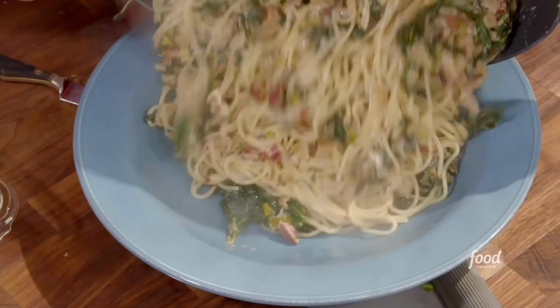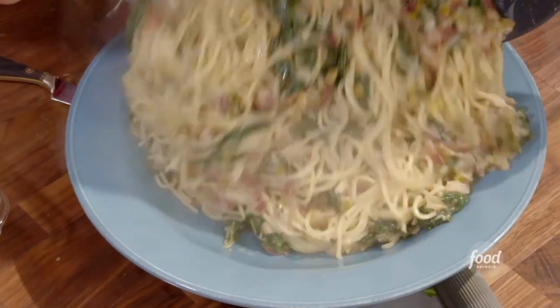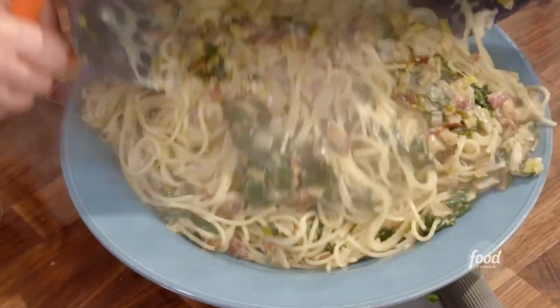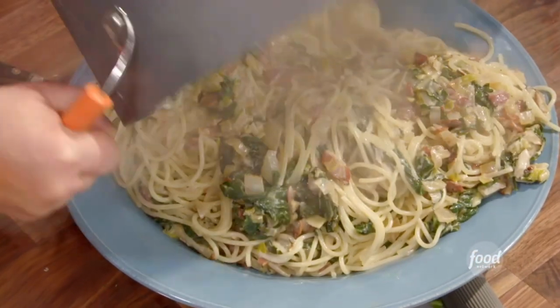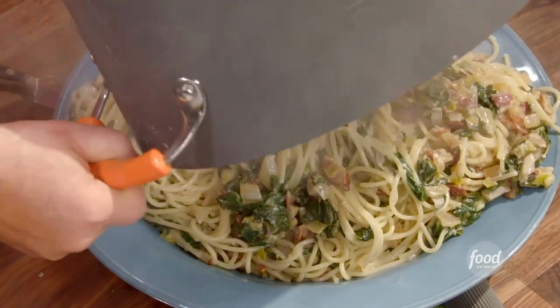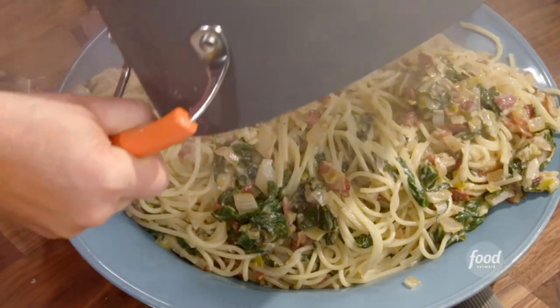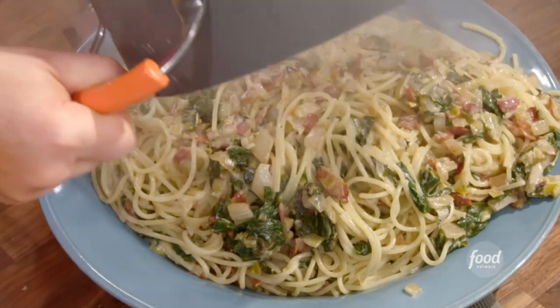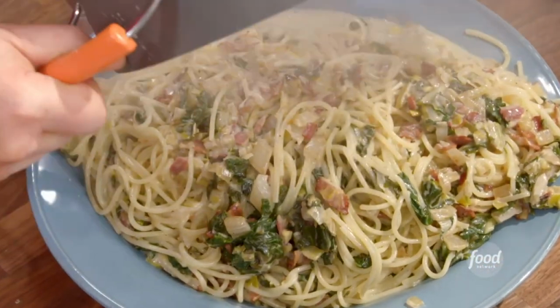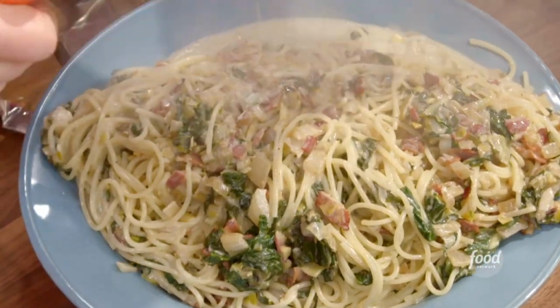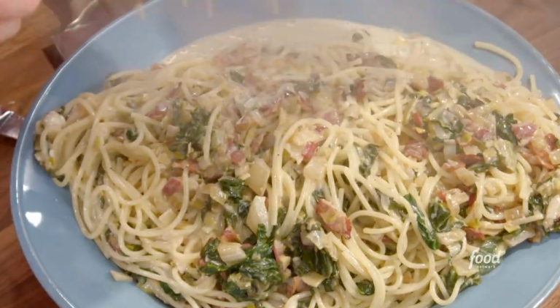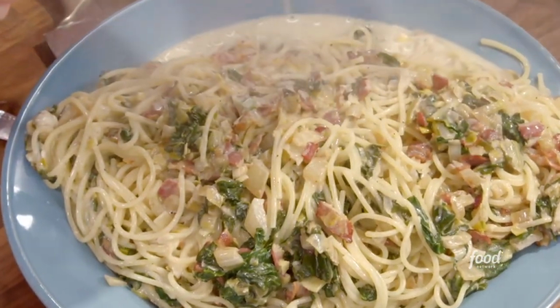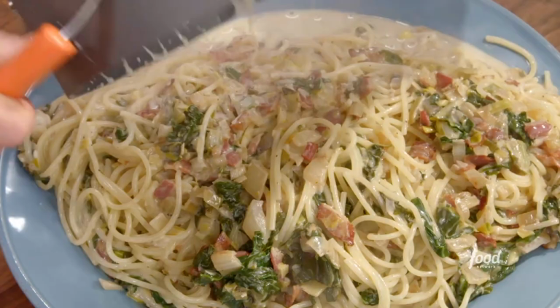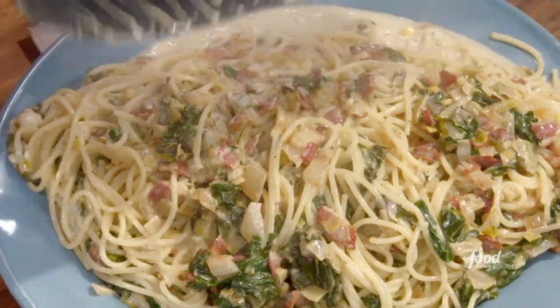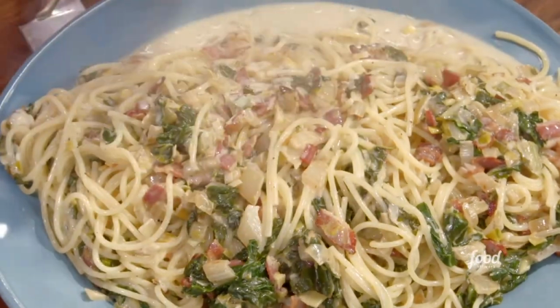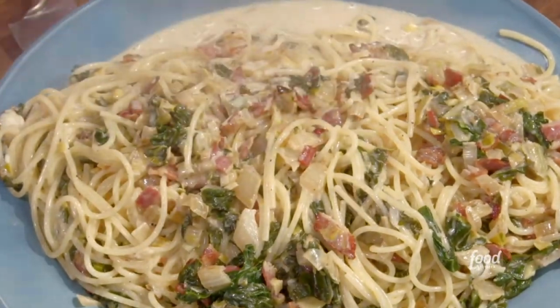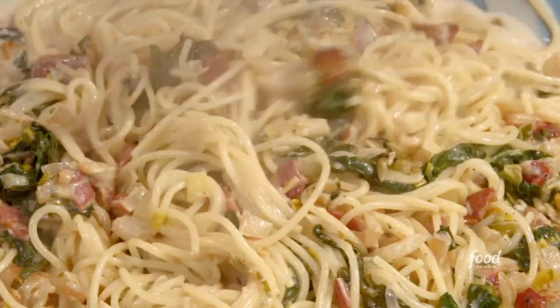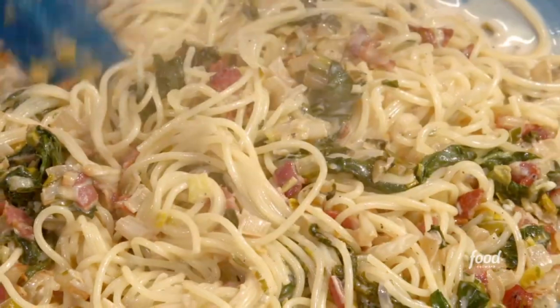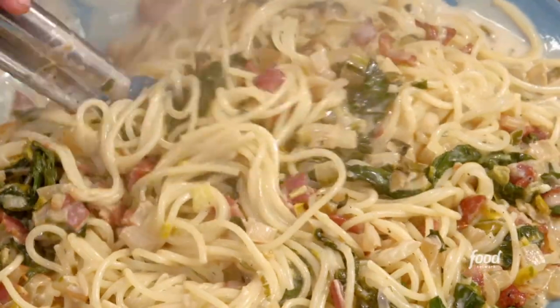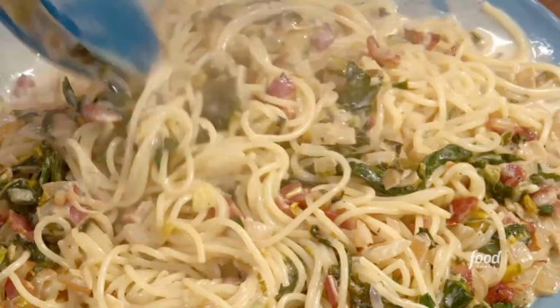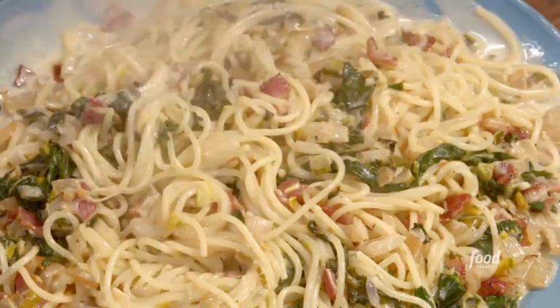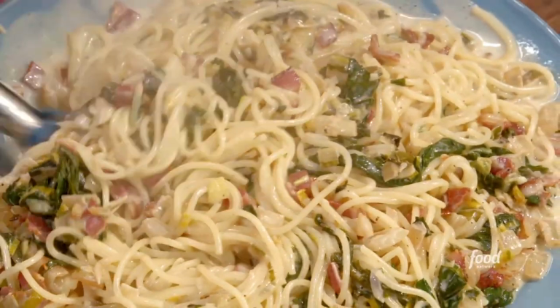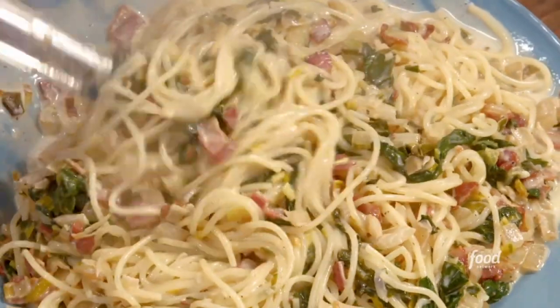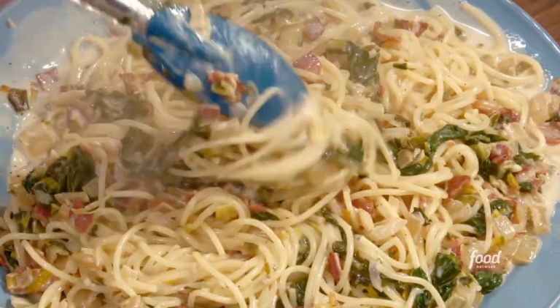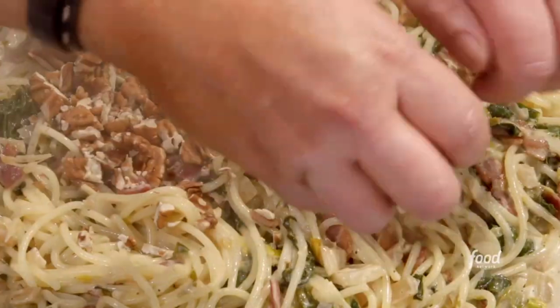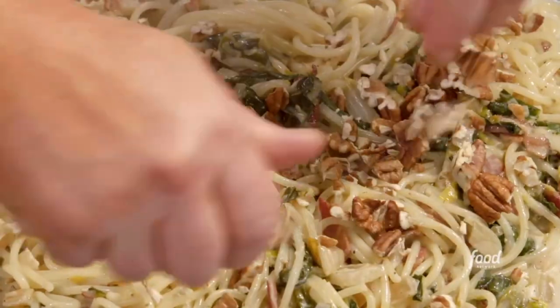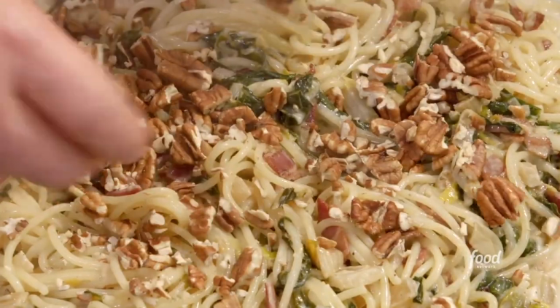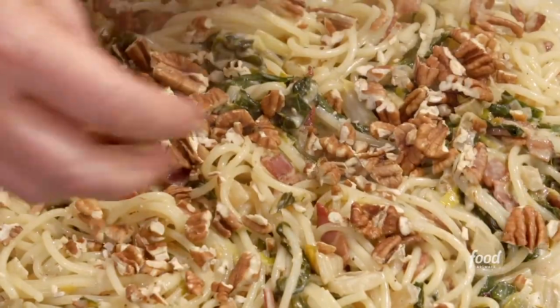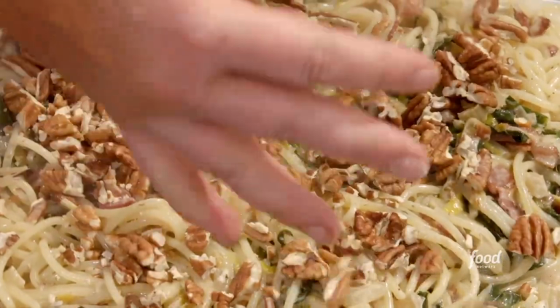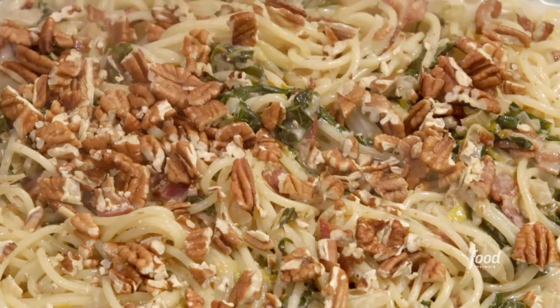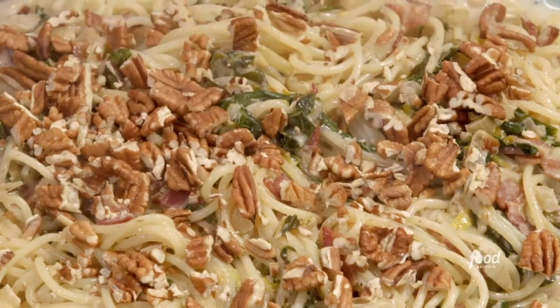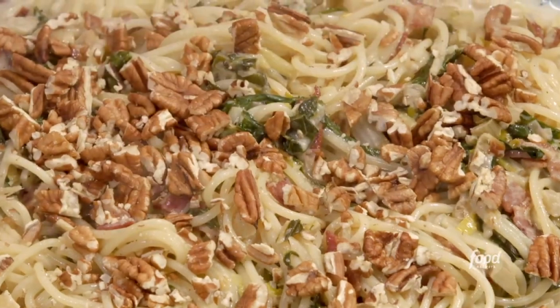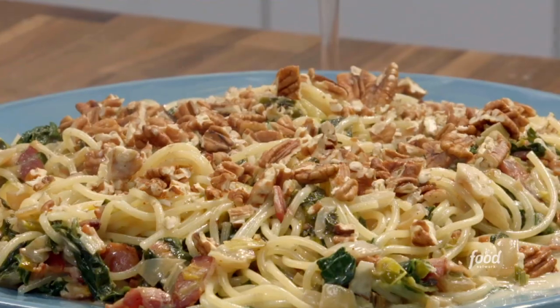Look at that — couldn't you just jump in there? But what a good way to go. And pecans. I hope you enjoy it.